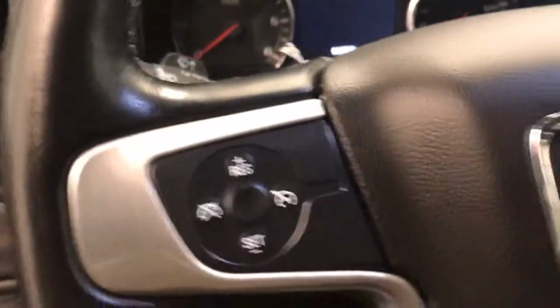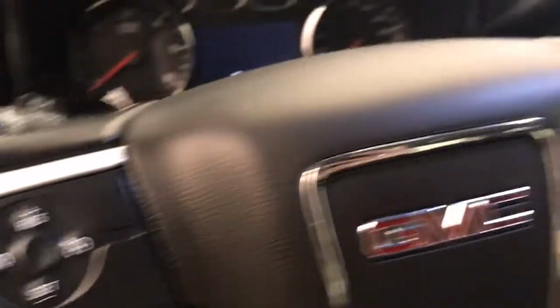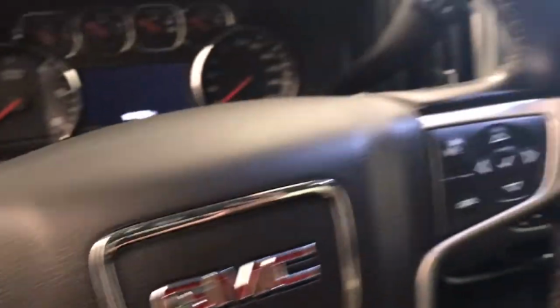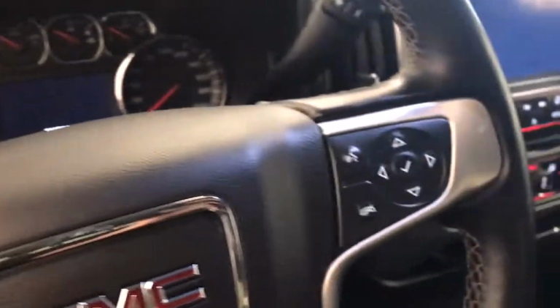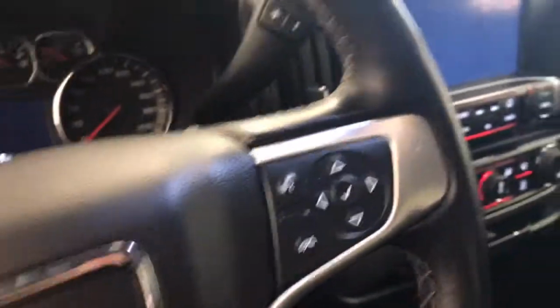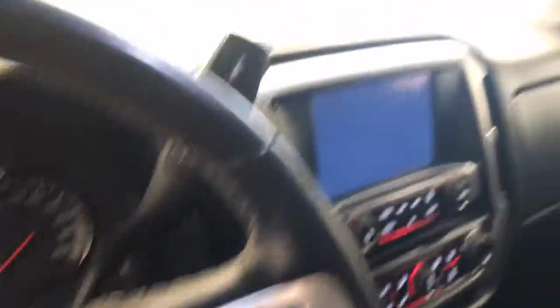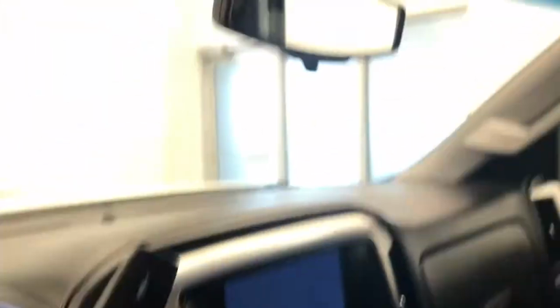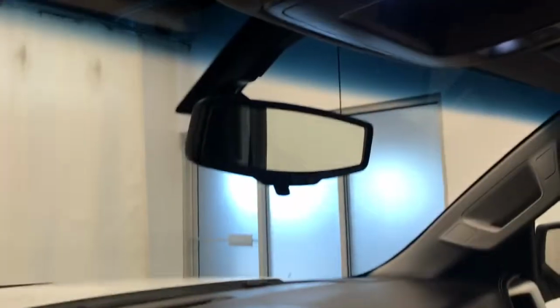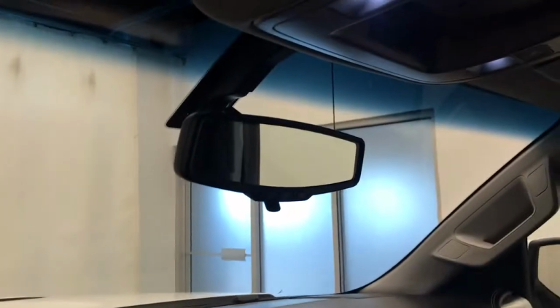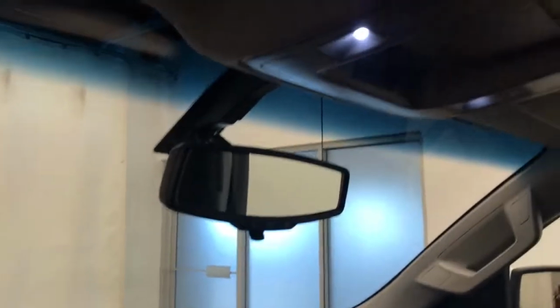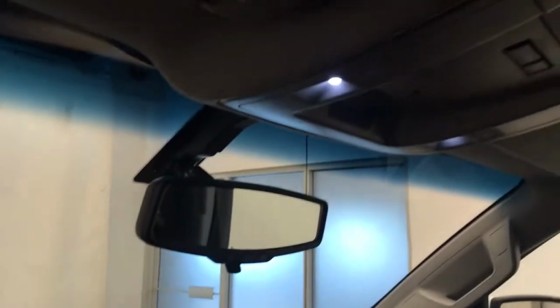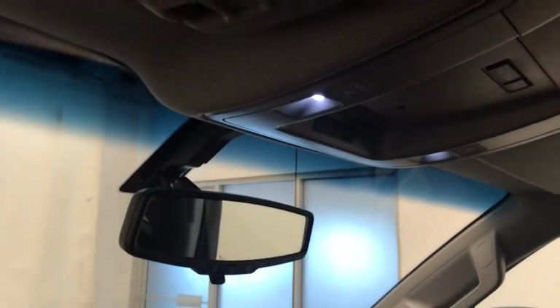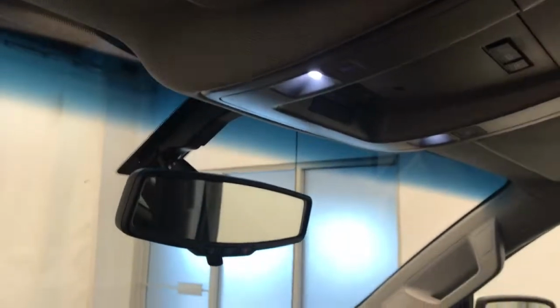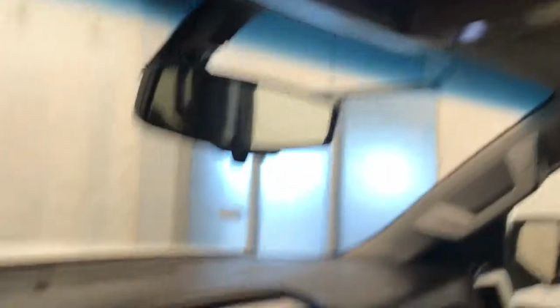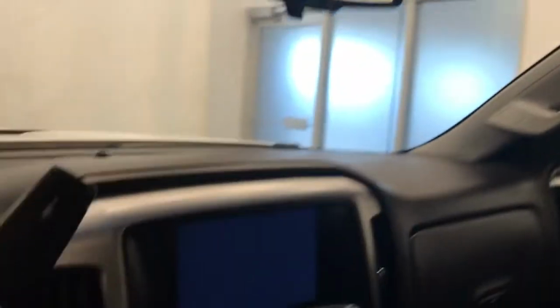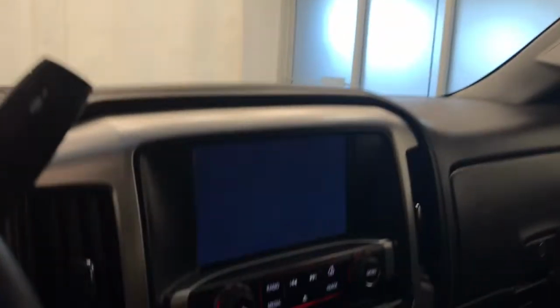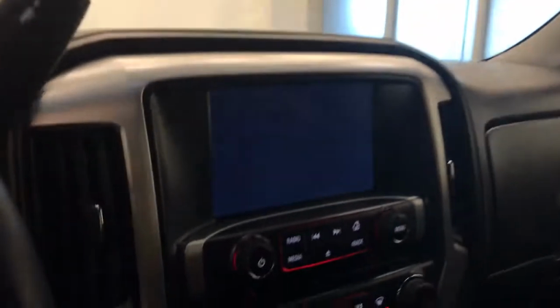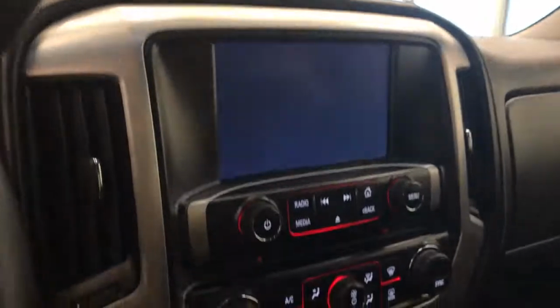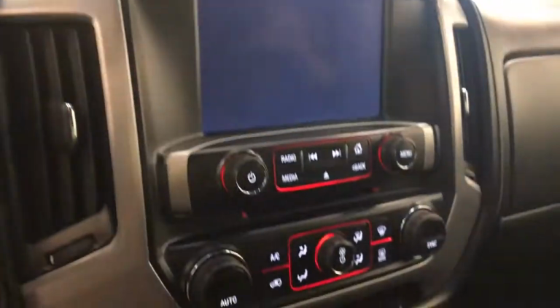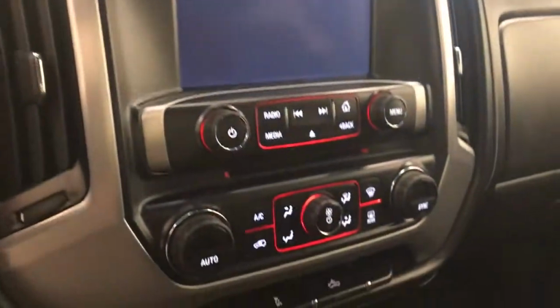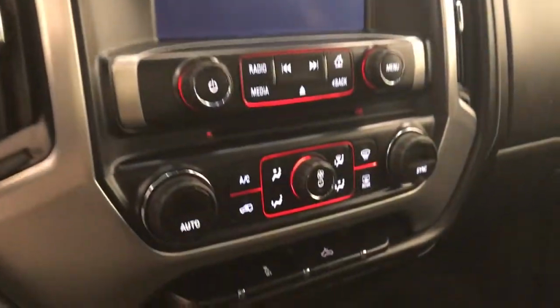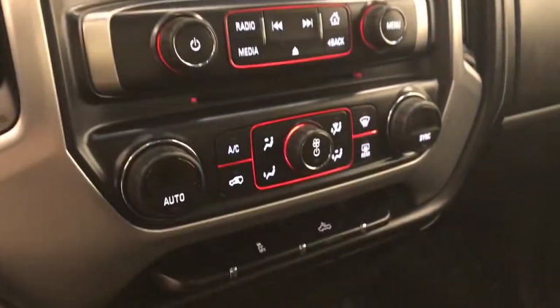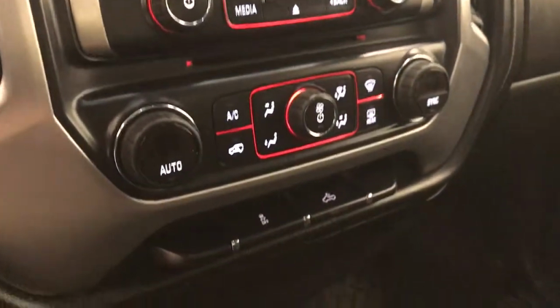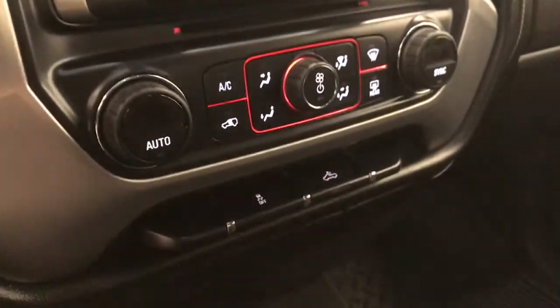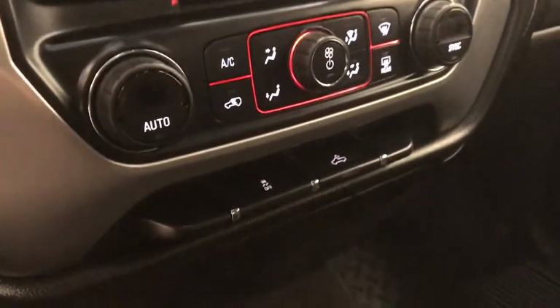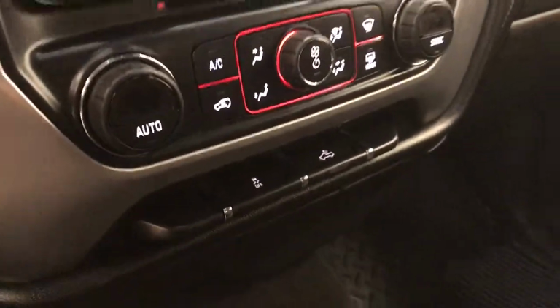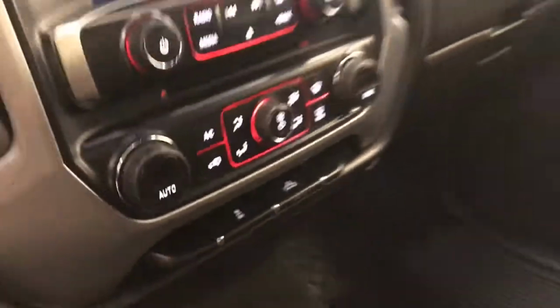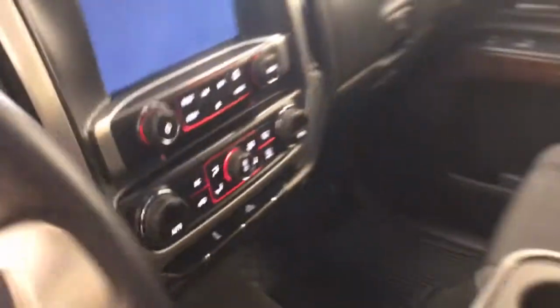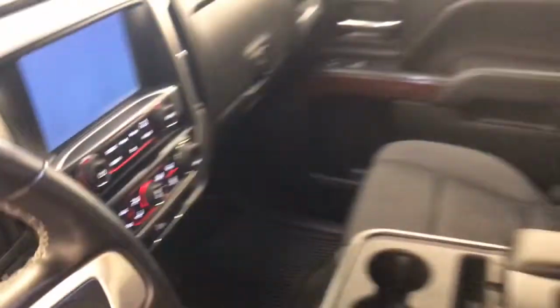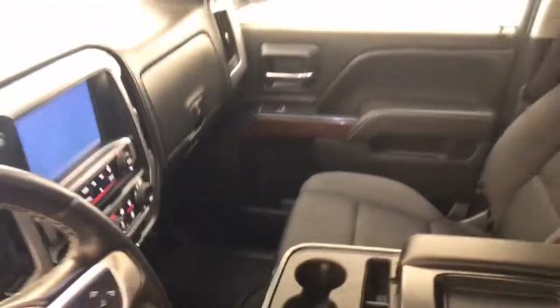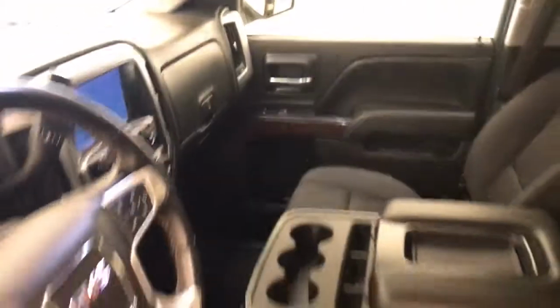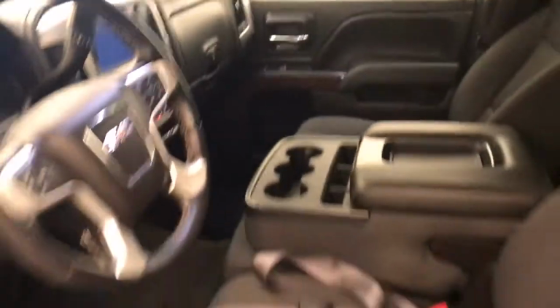Additional interior features include cruise control, hands-free communication and audio controls, OnStar with garage door opener, CD, AM, FM radio, climate control with AC, traction control and rear cargo alarm controls, and our interior color is black.